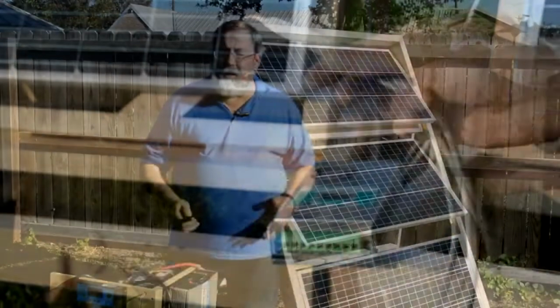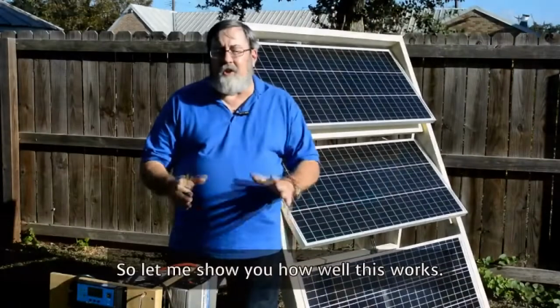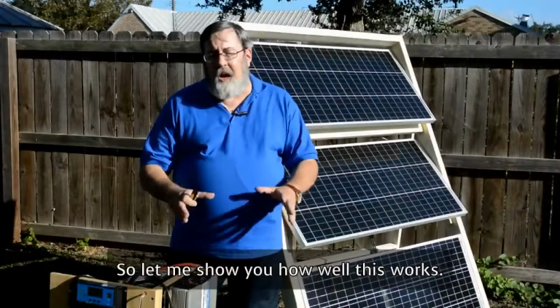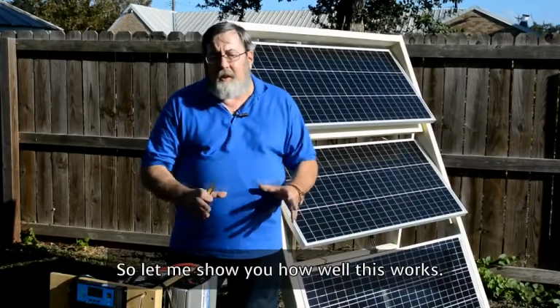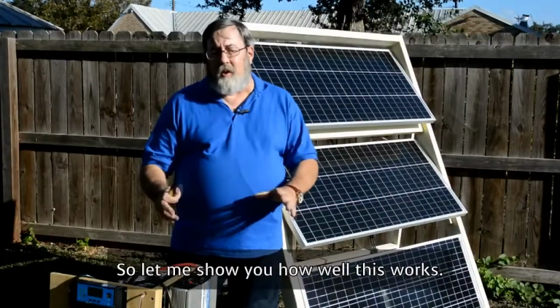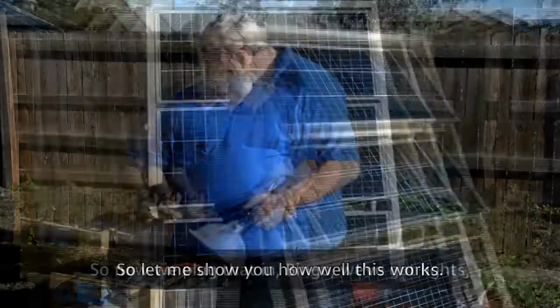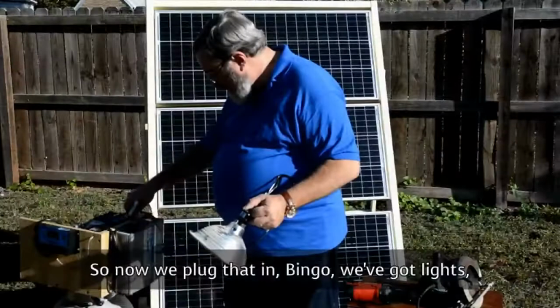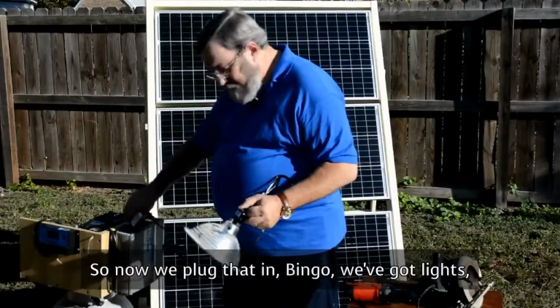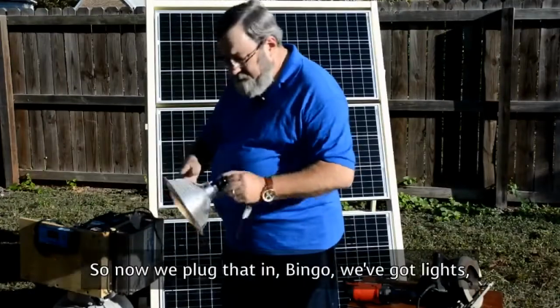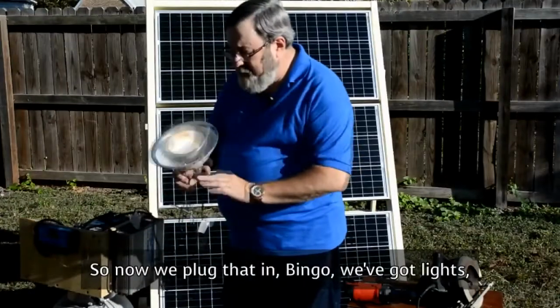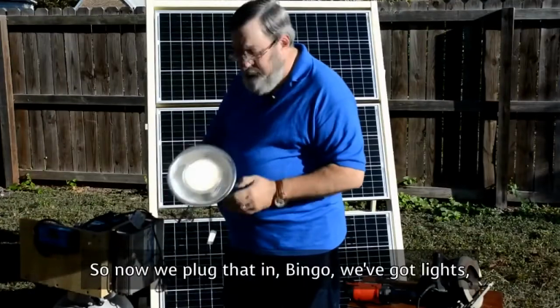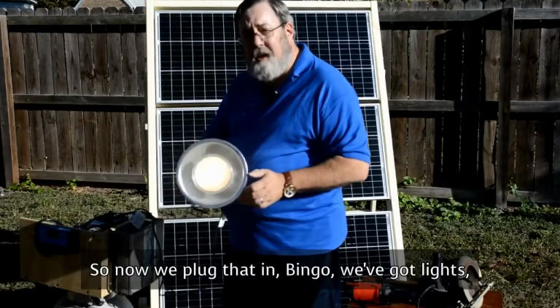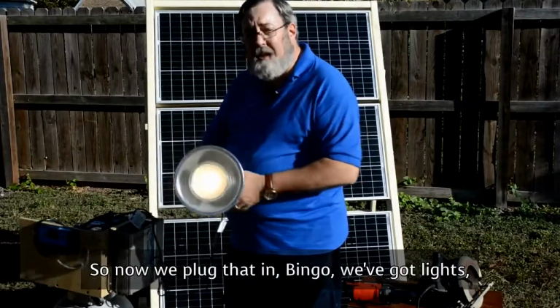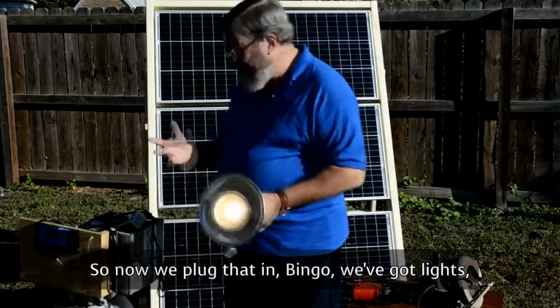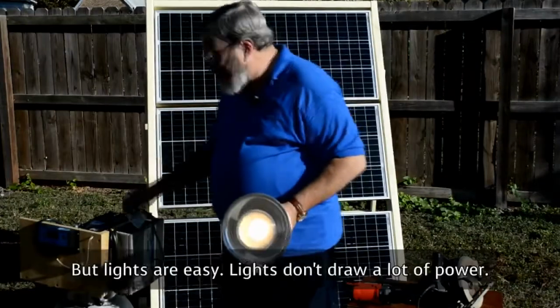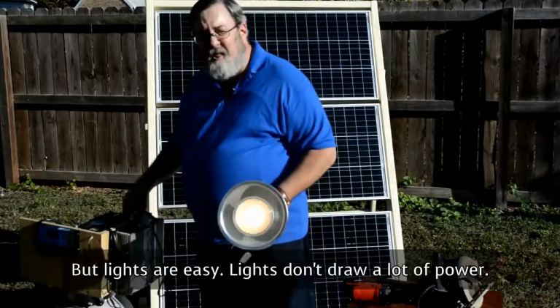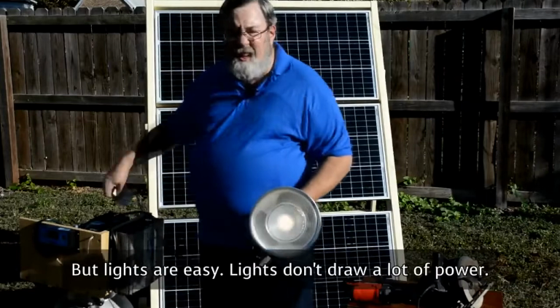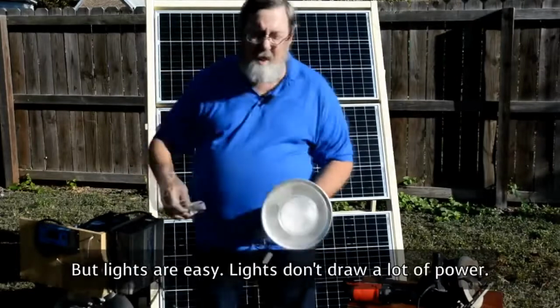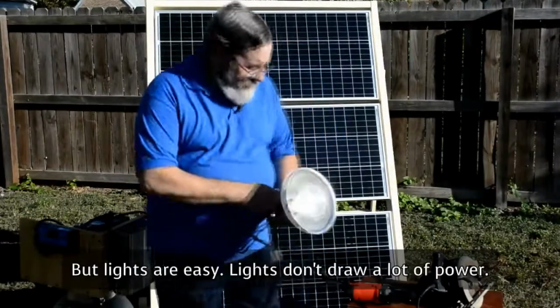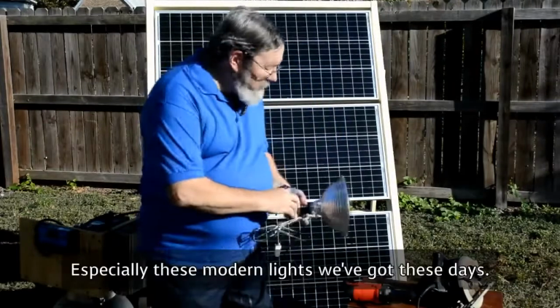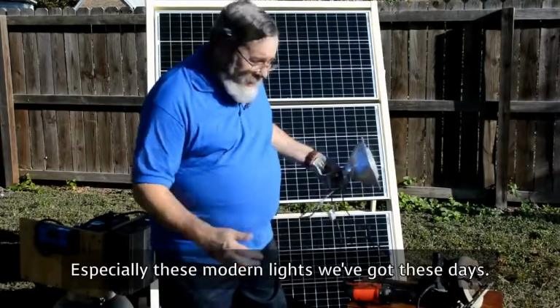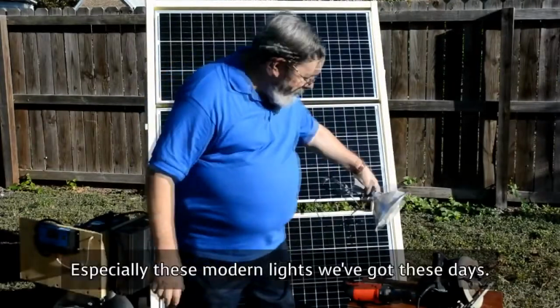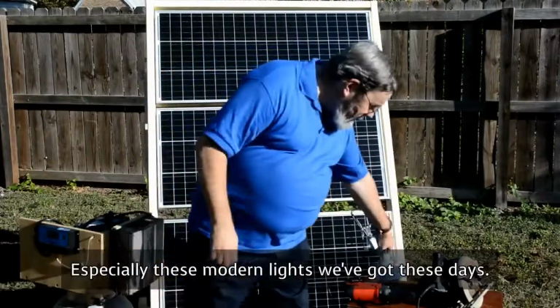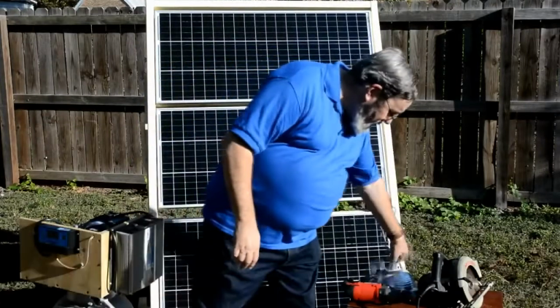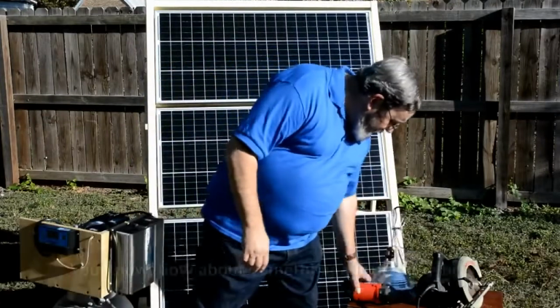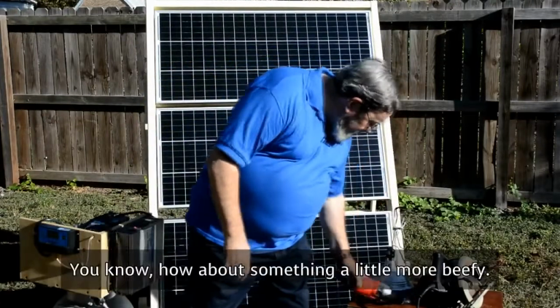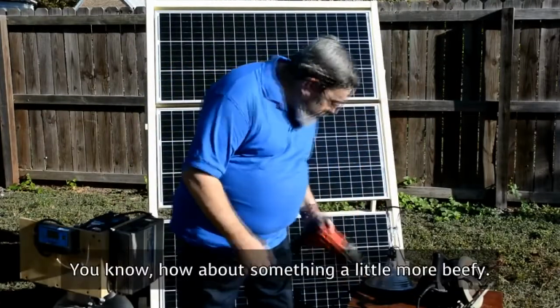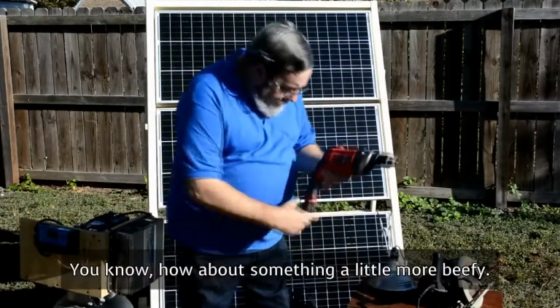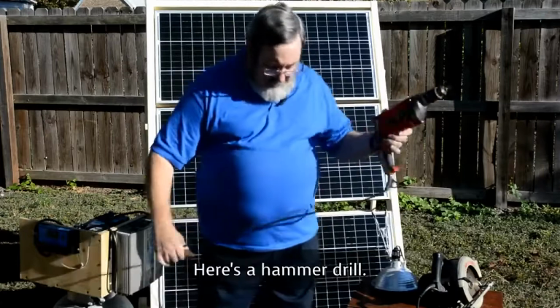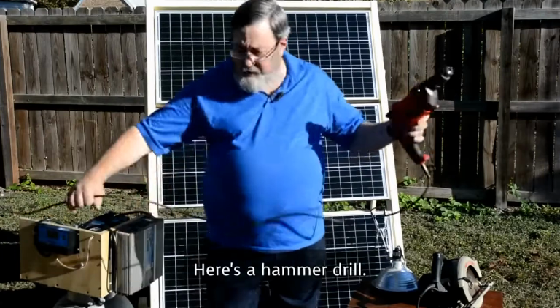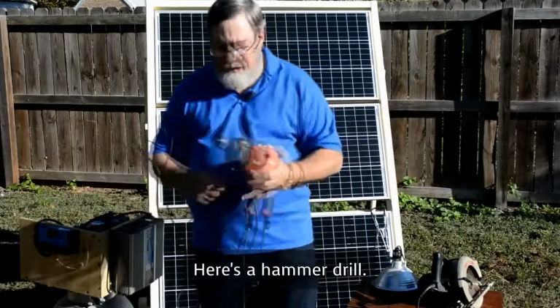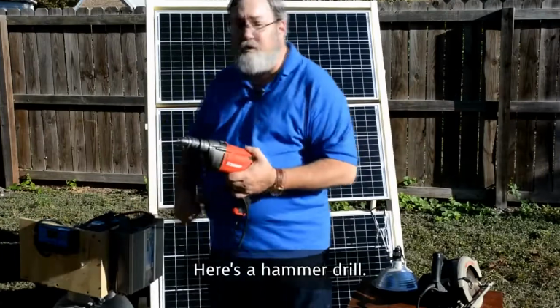Let me show you how well this works. We plug that in — bingo, we've got lights. But lights are easy; lights don't draw a lot of power, especially these modern lights we've got these days. How about something a little more beefy? Here's a hammer drill.